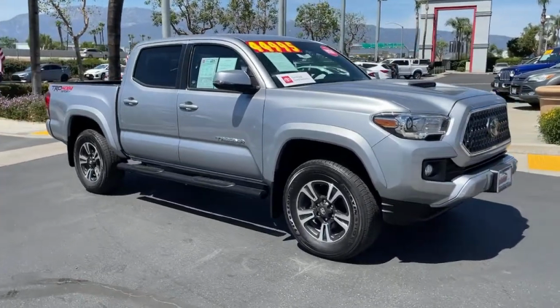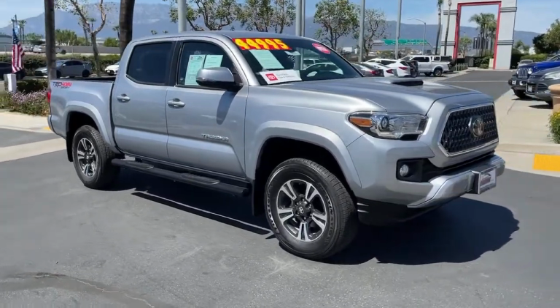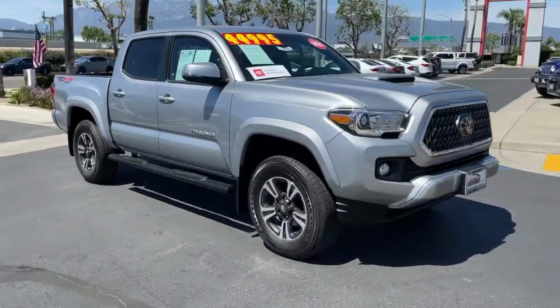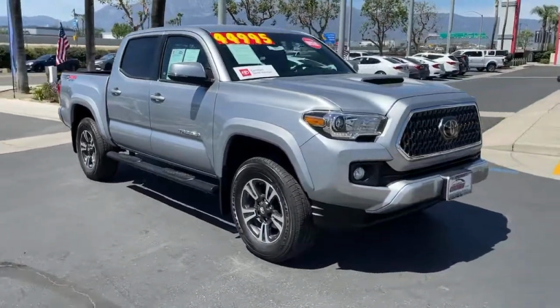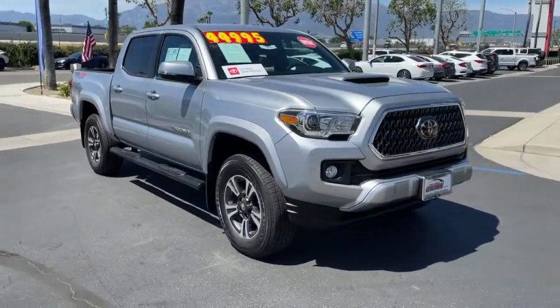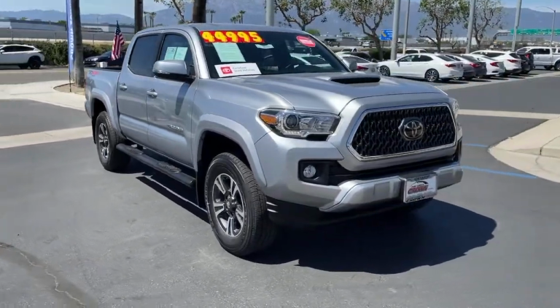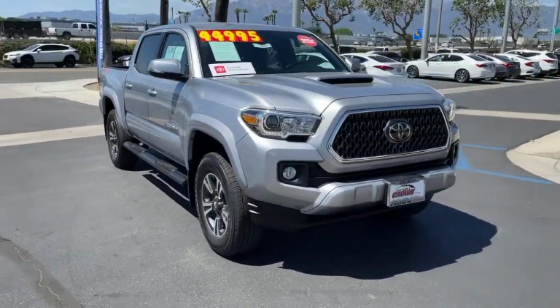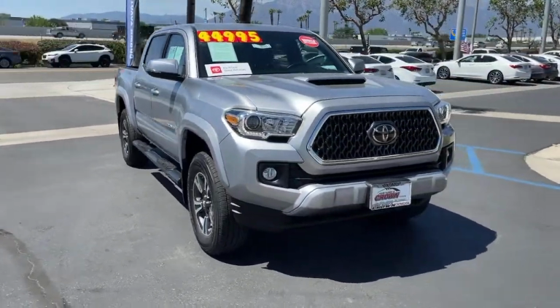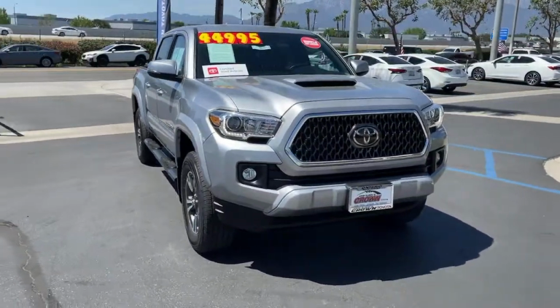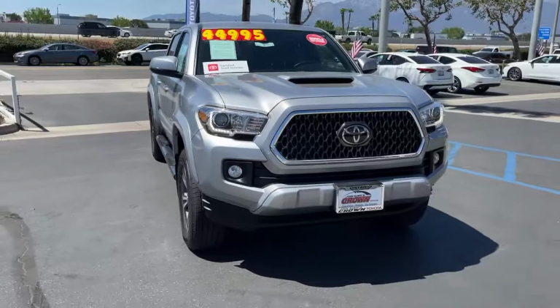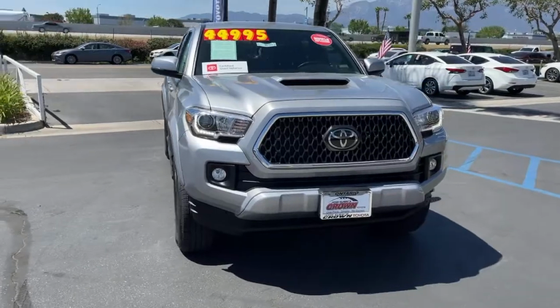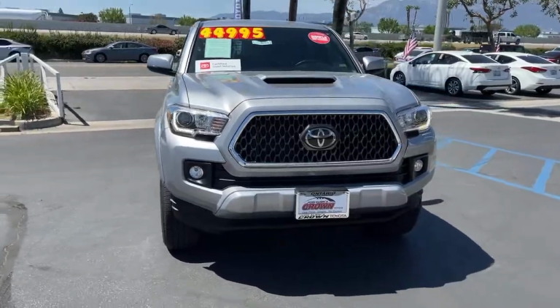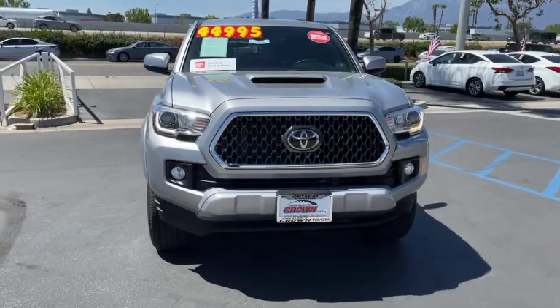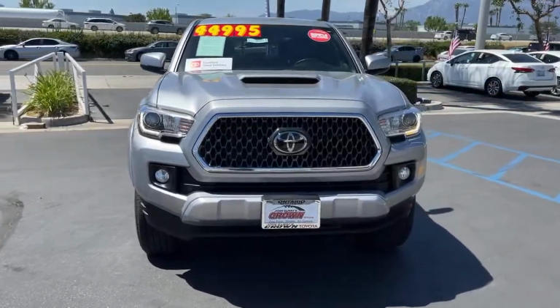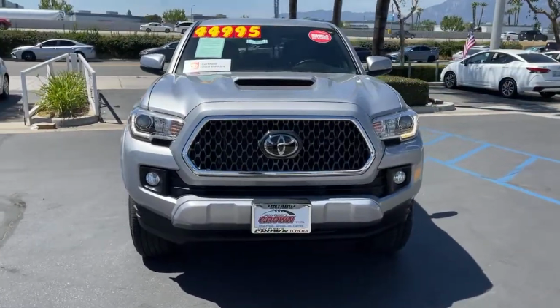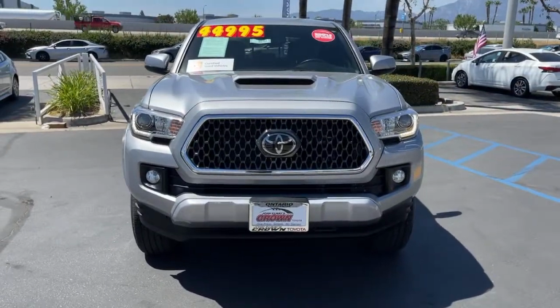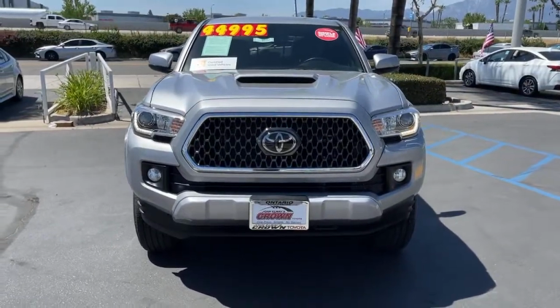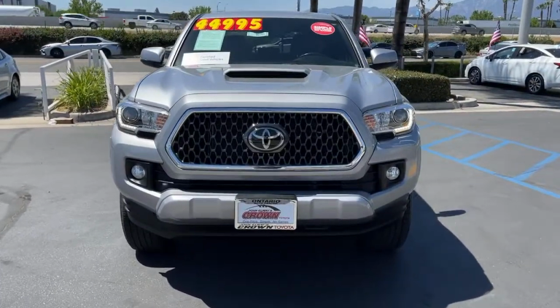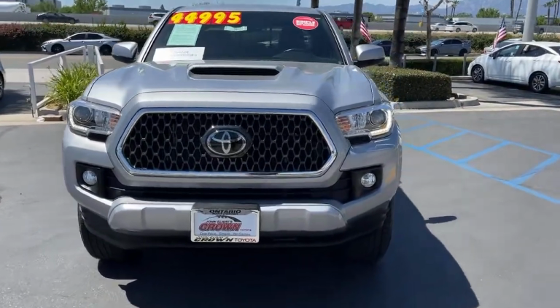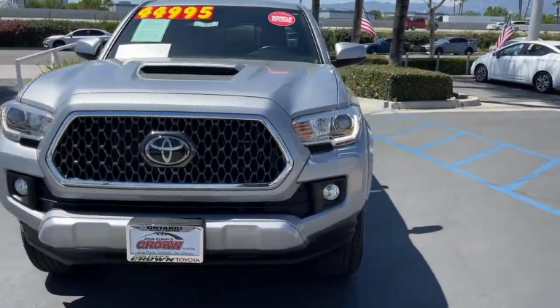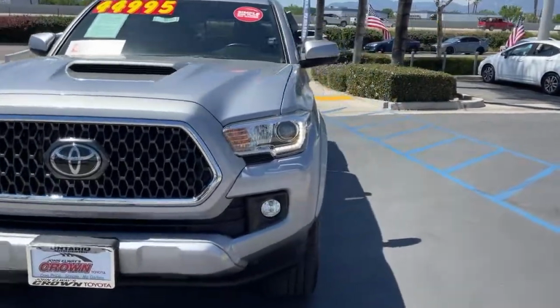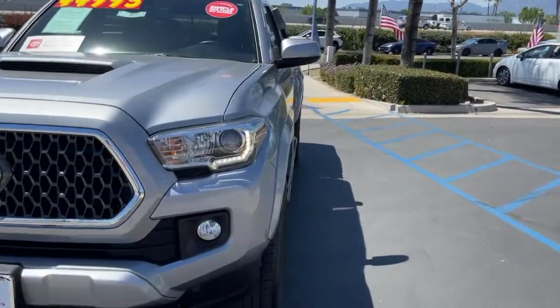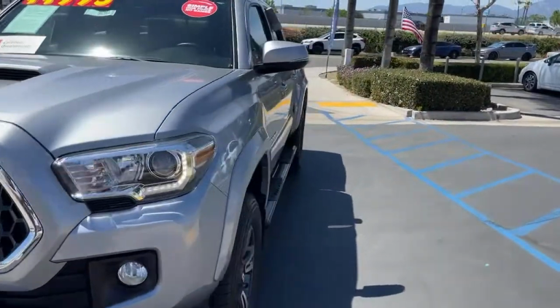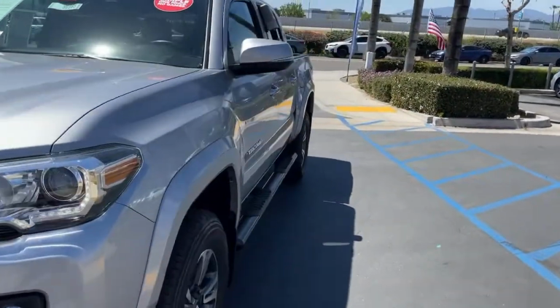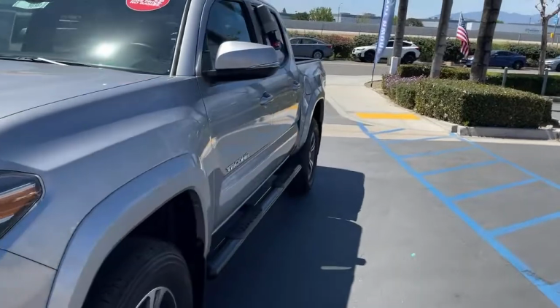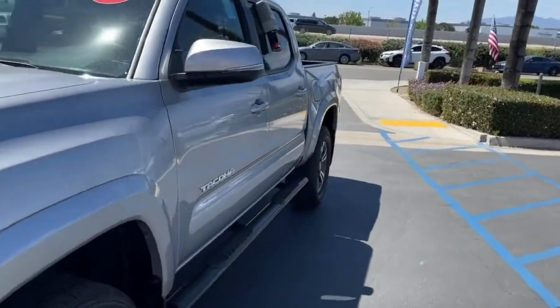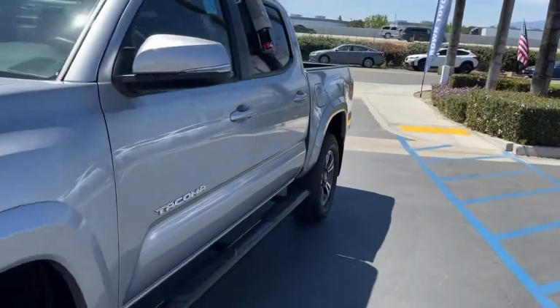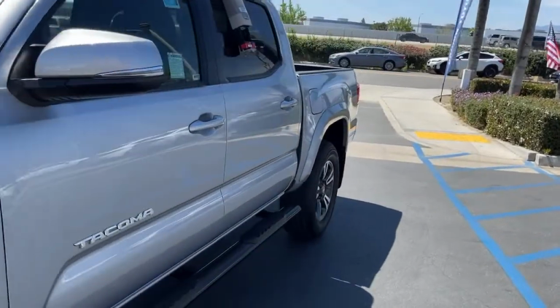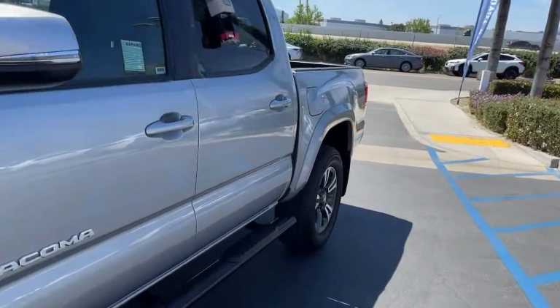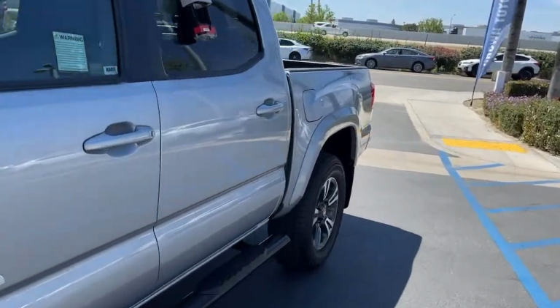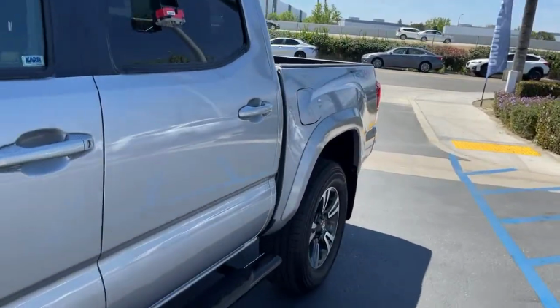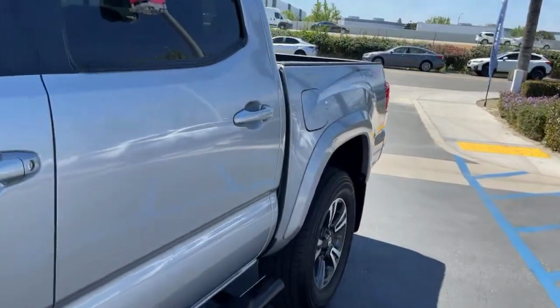Get serious about your fun. Get into this rugged Tacoma and answer the call to adventure. We've got the expertise and professionalism to make your purchase and ownership experience the best it can be.